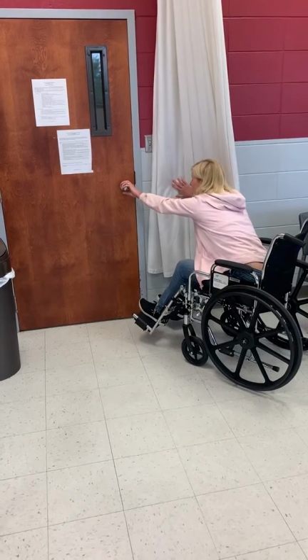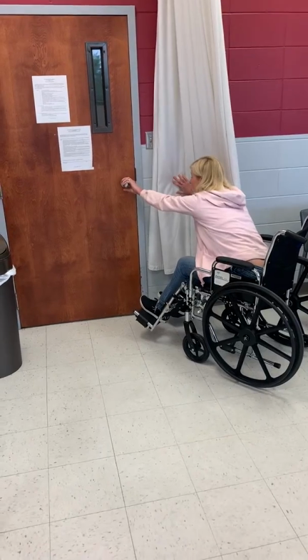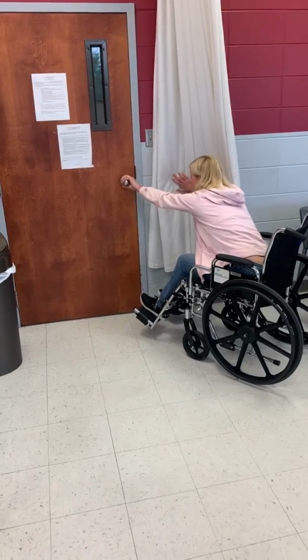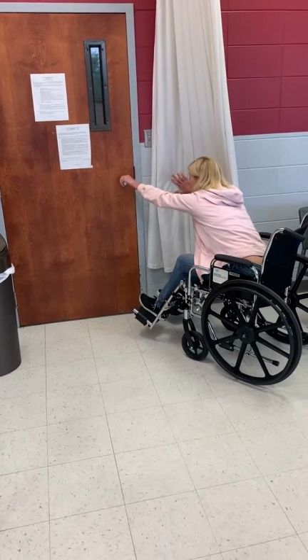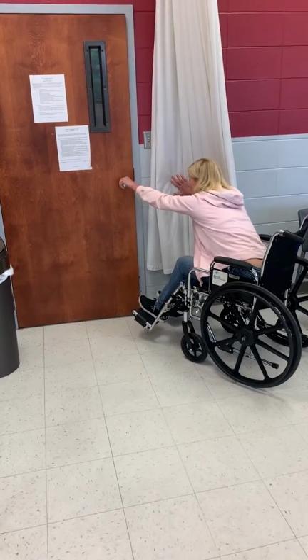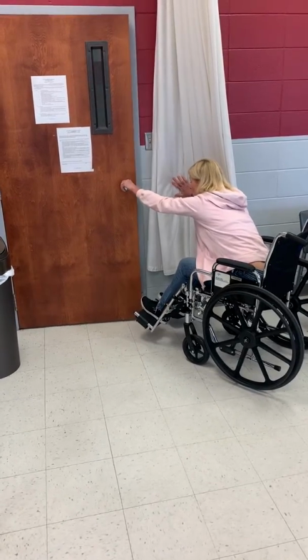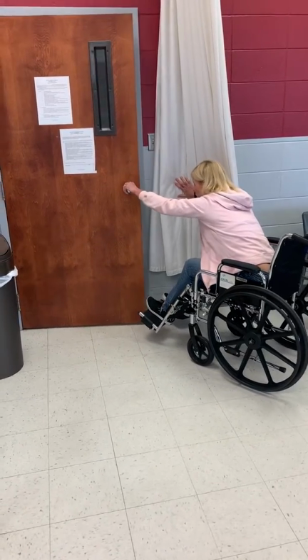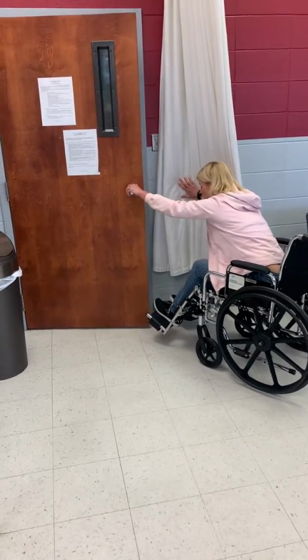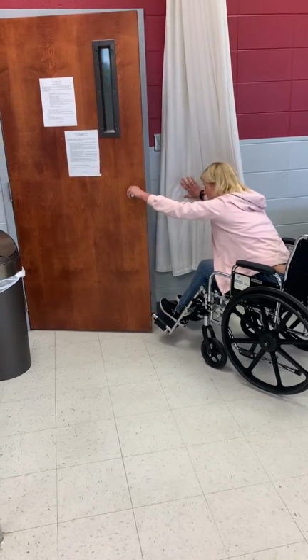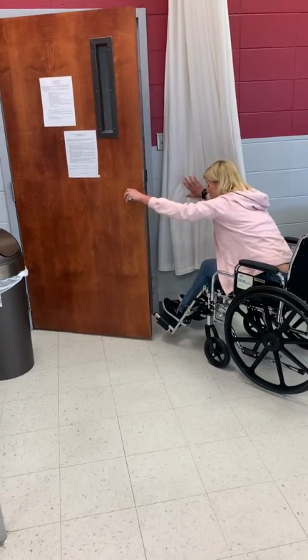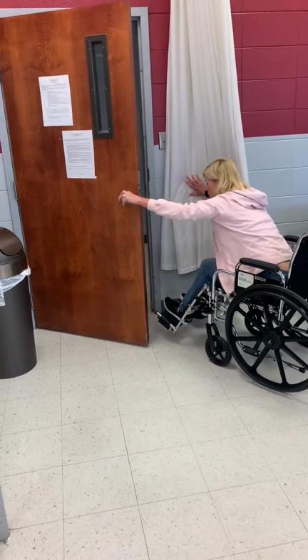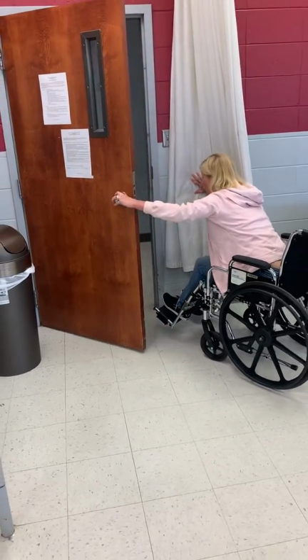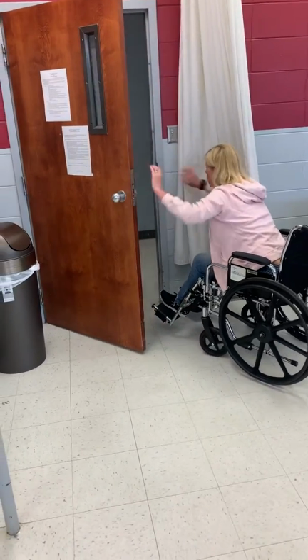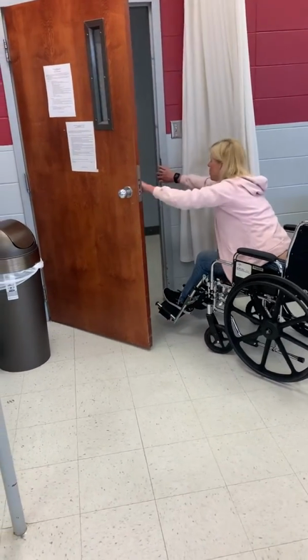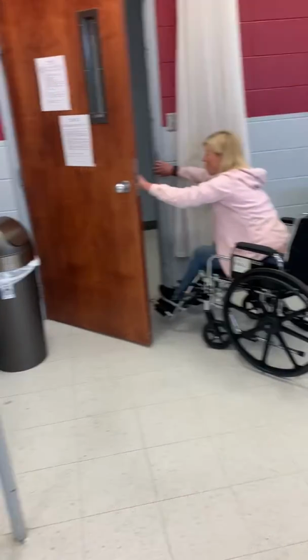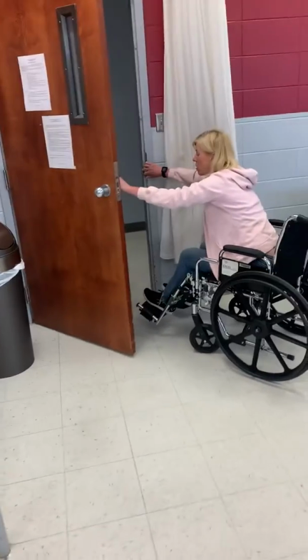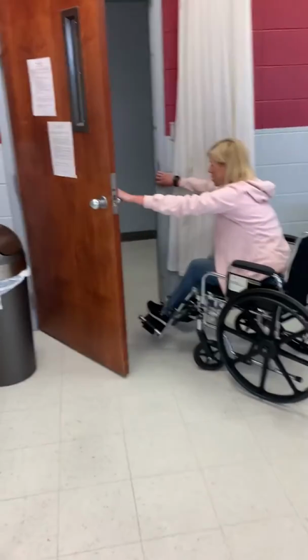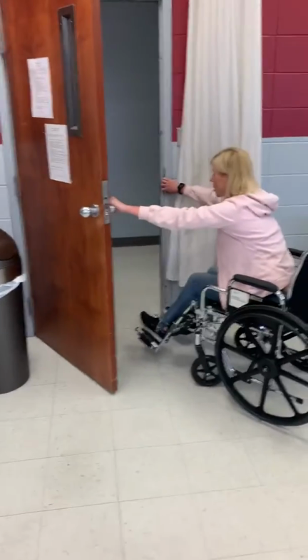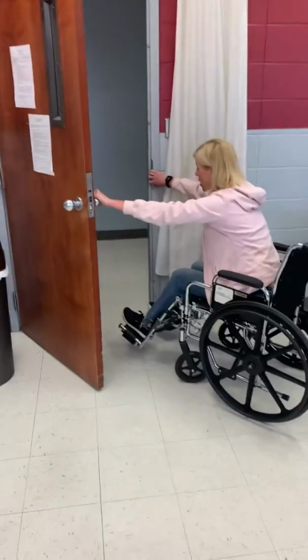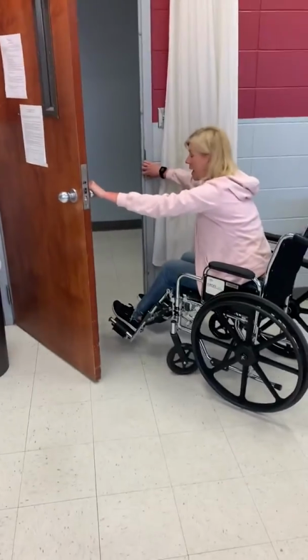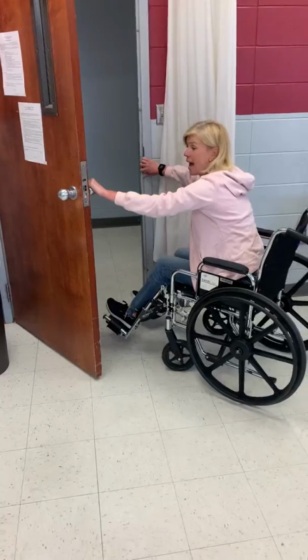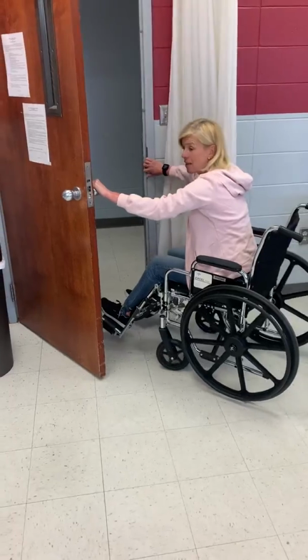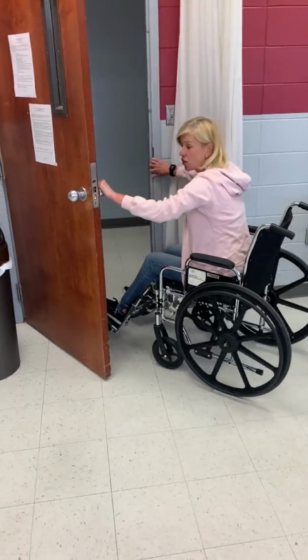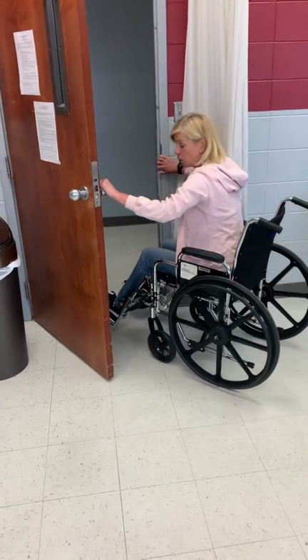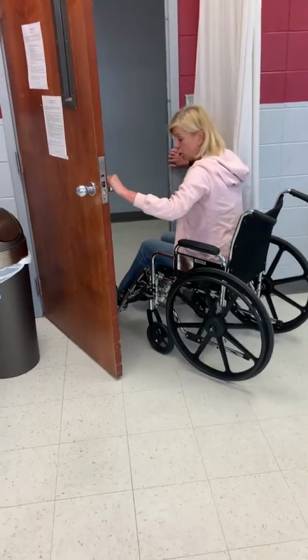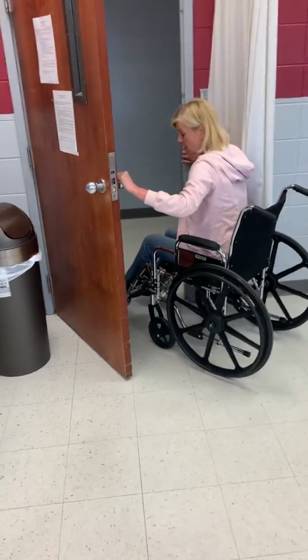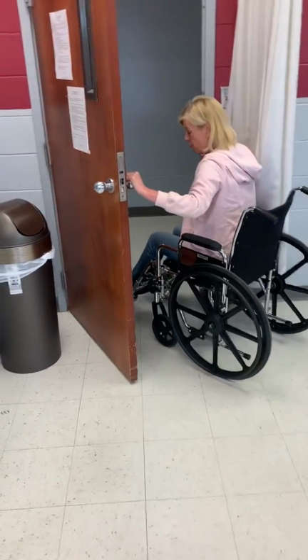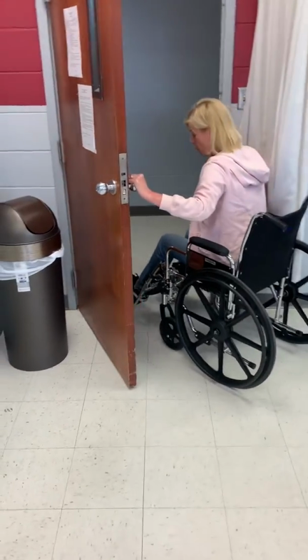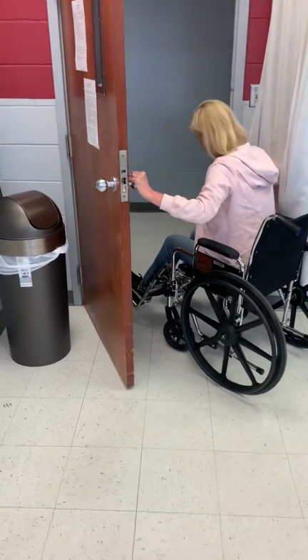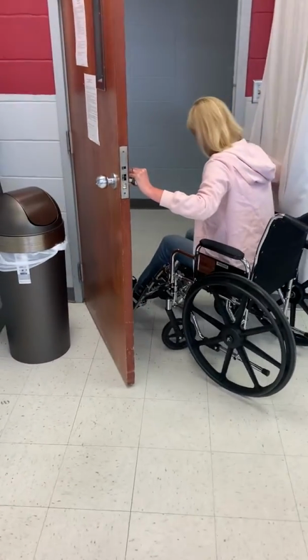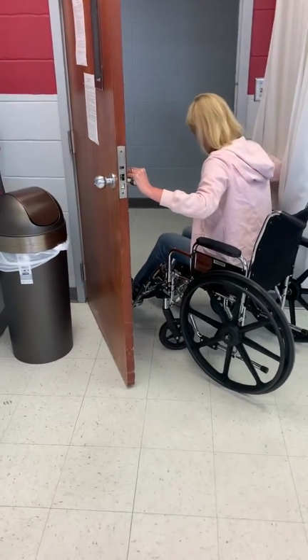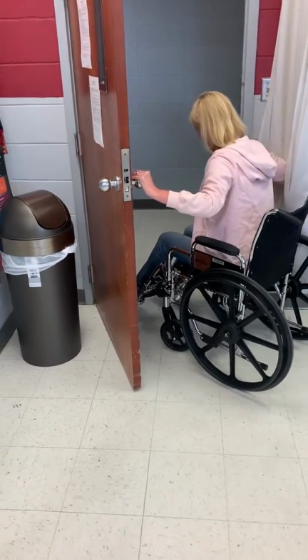So you're going to lean forward, you're going to open the door, and then you're going to pull yourself through this way.